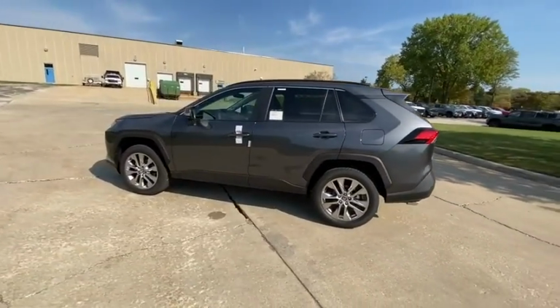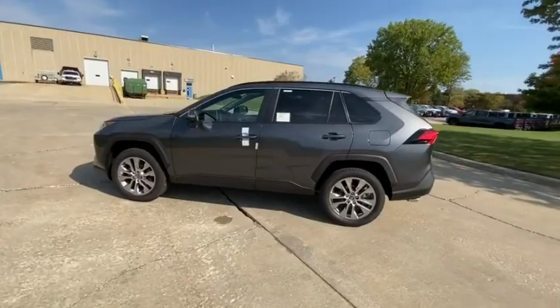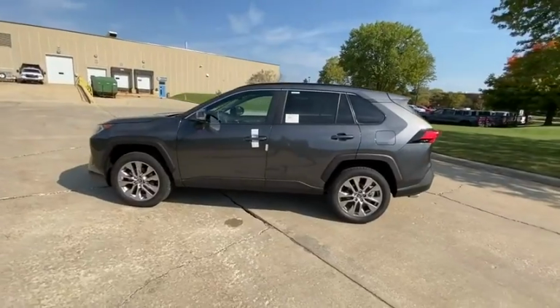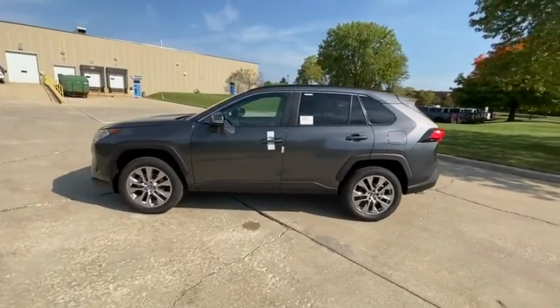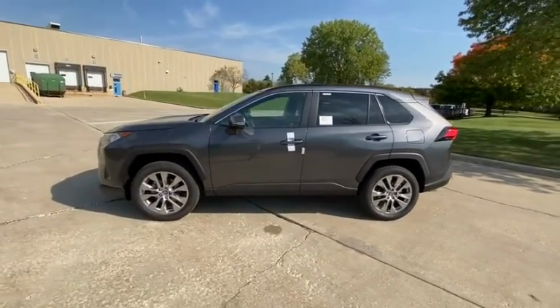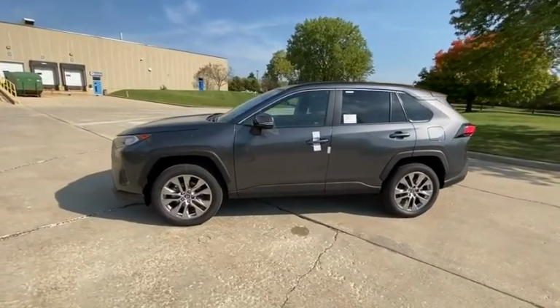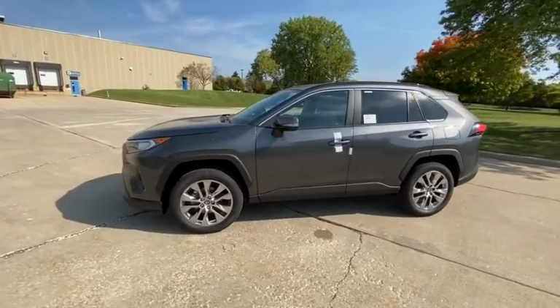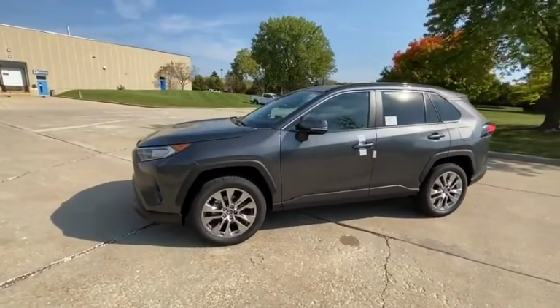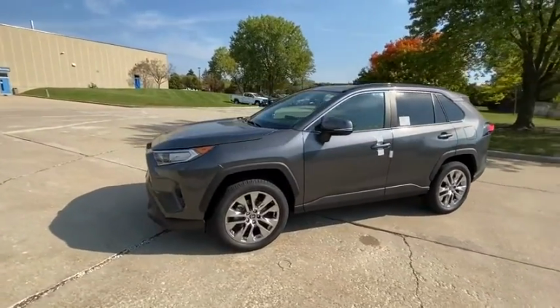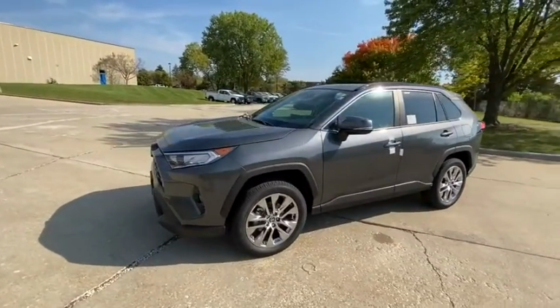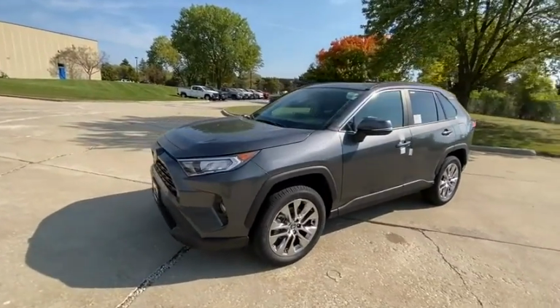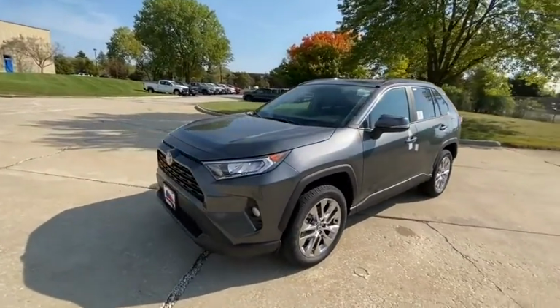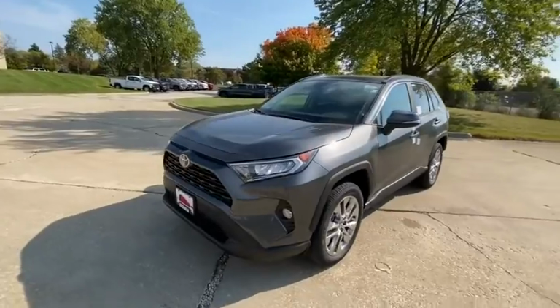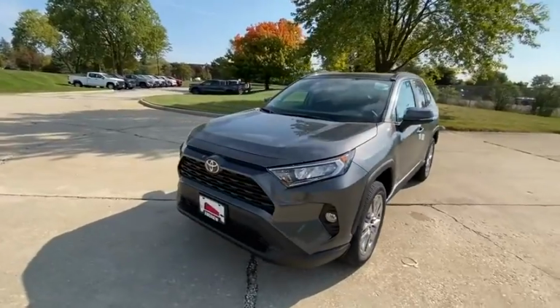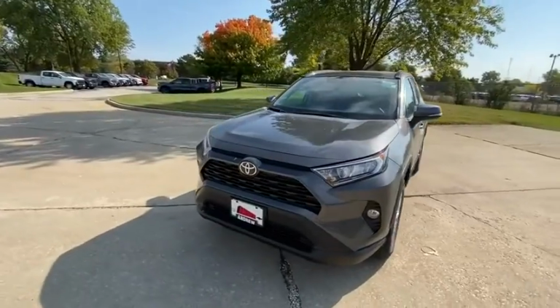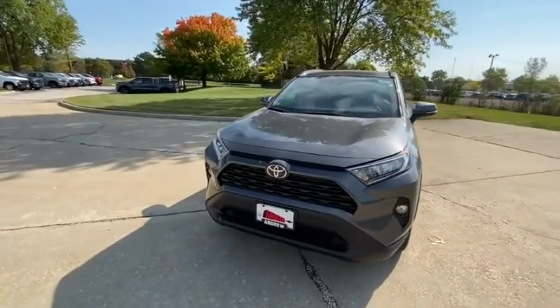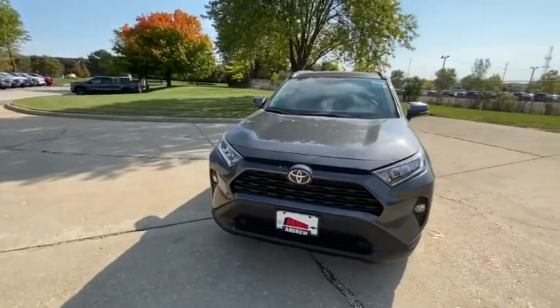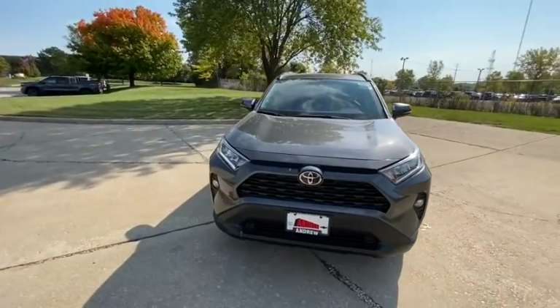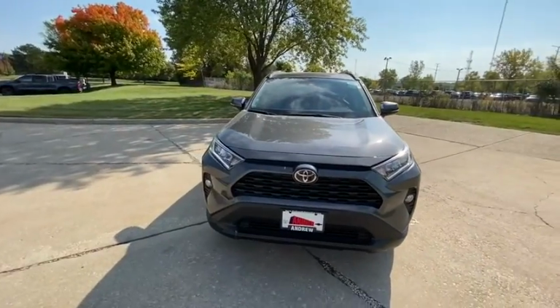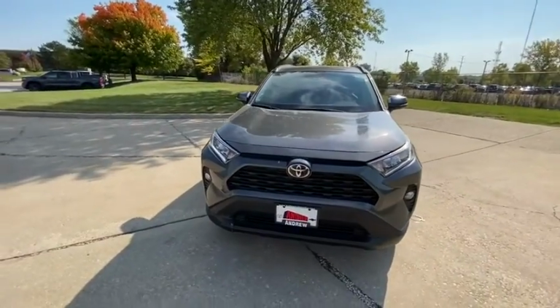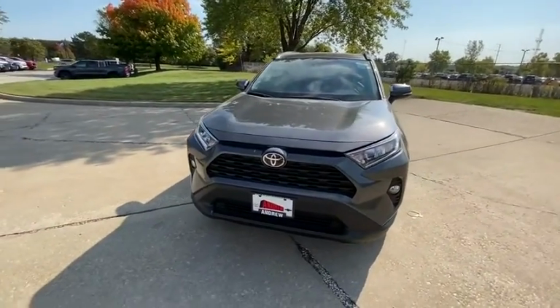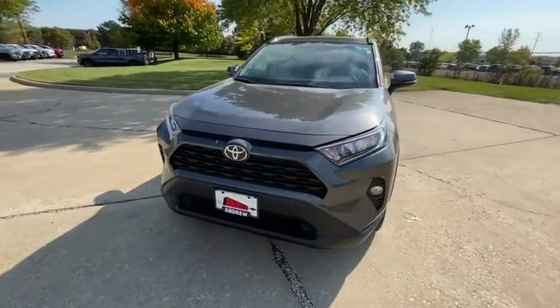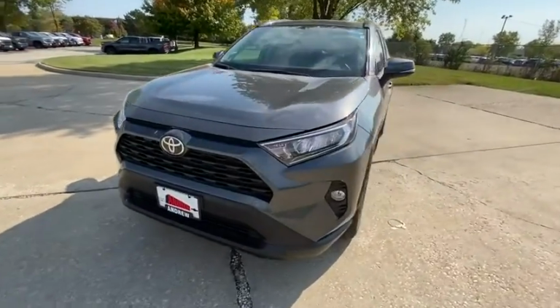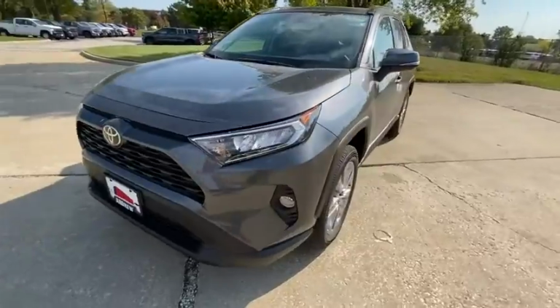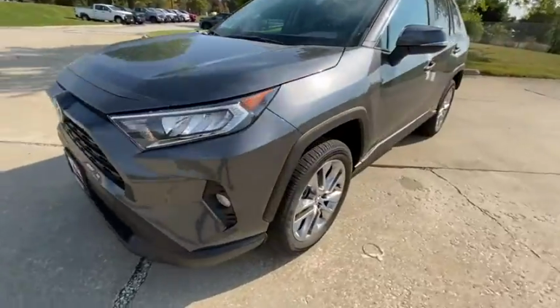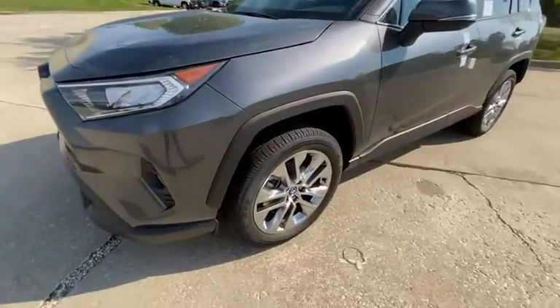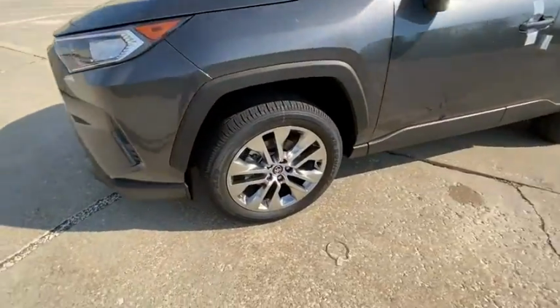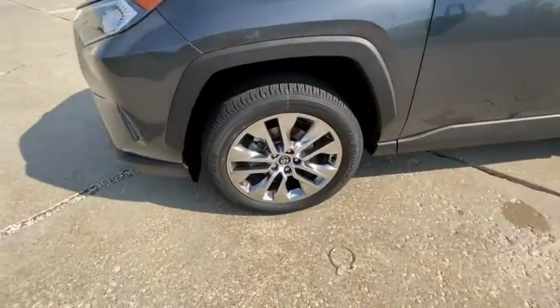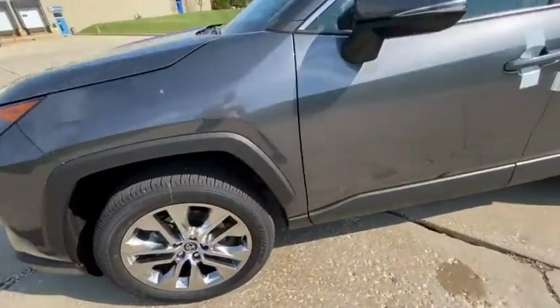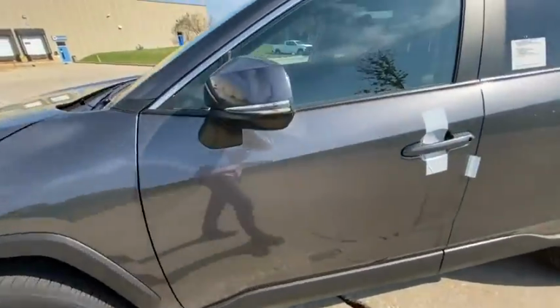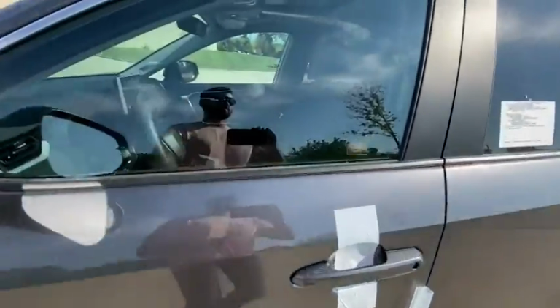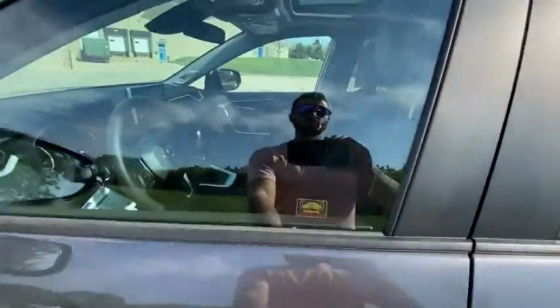Here are some of this vehicle's great options: power liftgate, traction control, dual airbags, power steering, four-wheel disc brakes, AM-FM stereo radio, trip computer, rear window defroster, electronic stability control, fog lights.